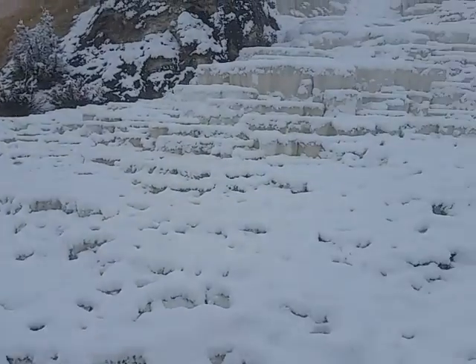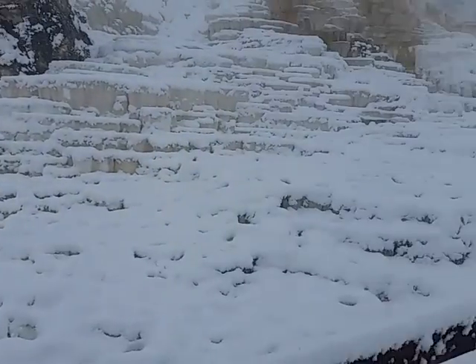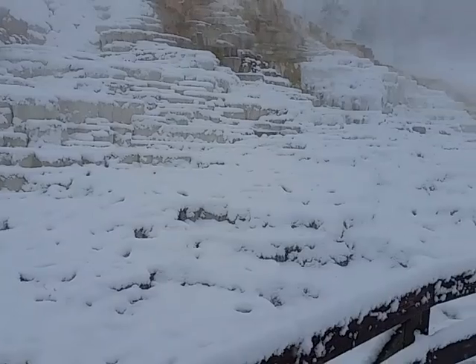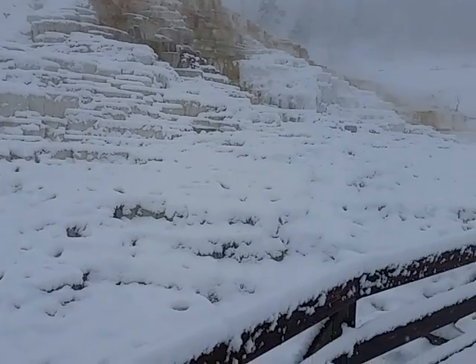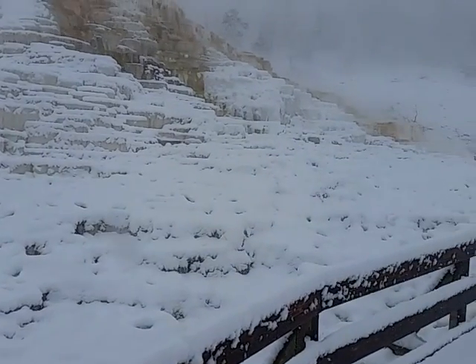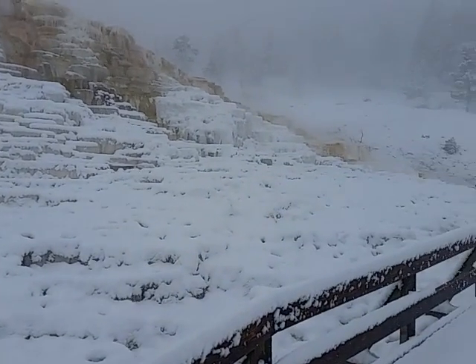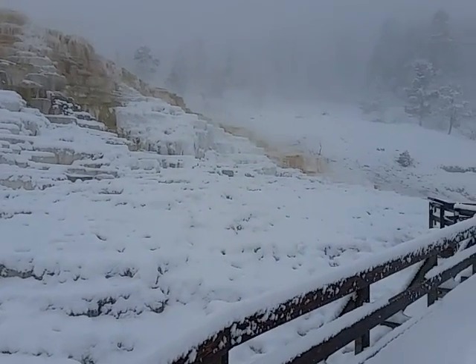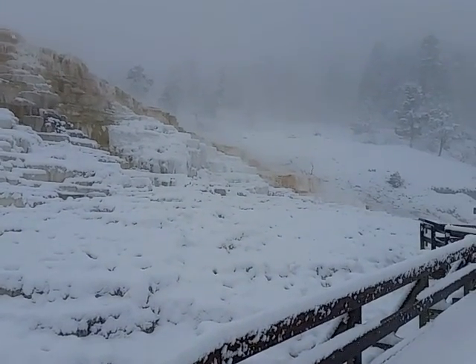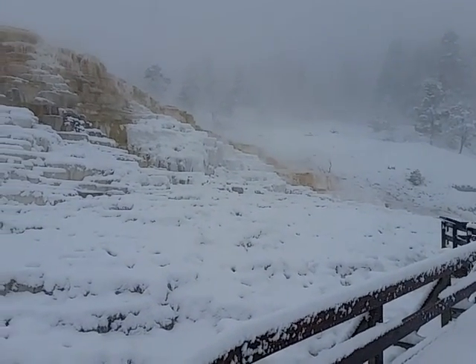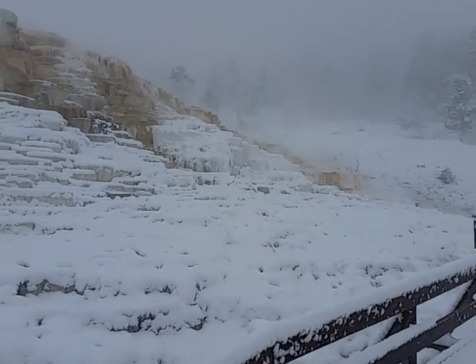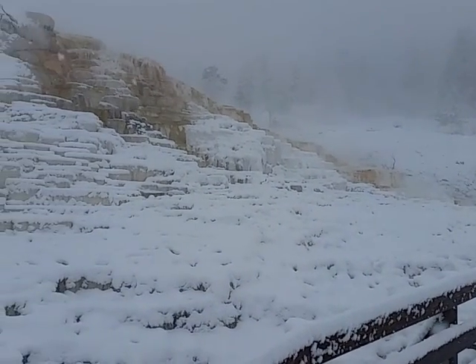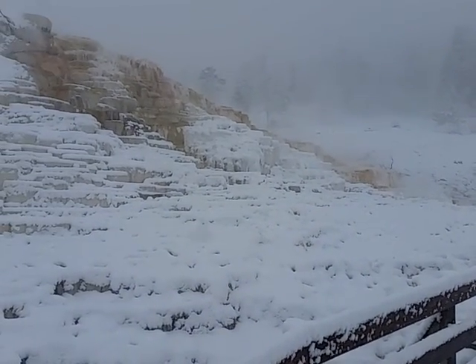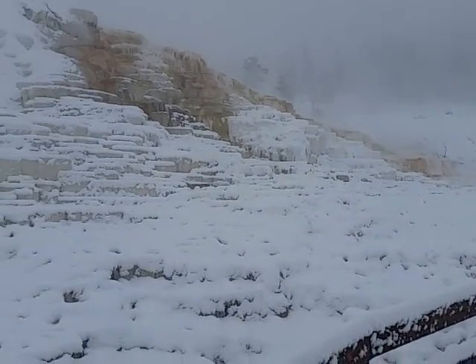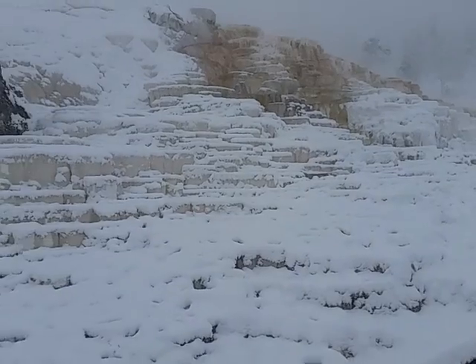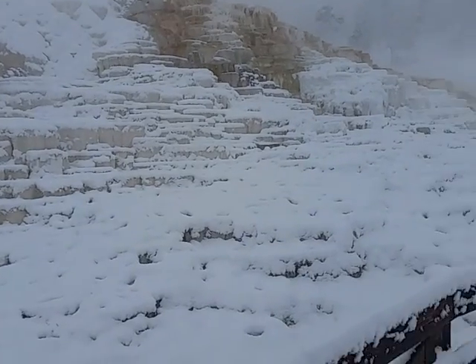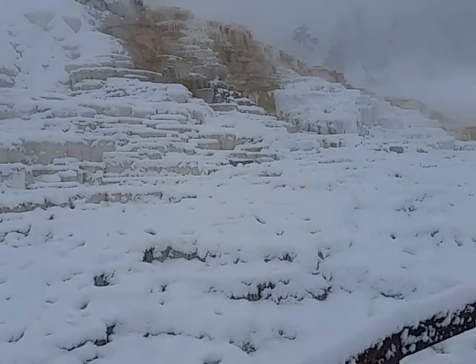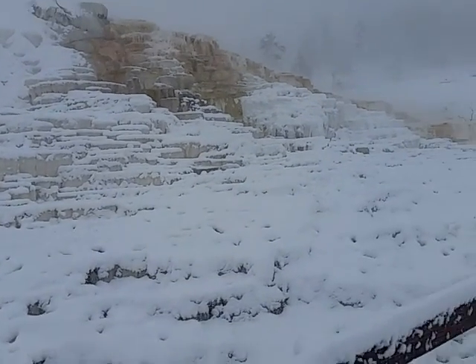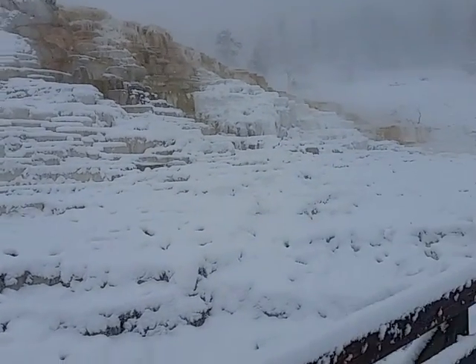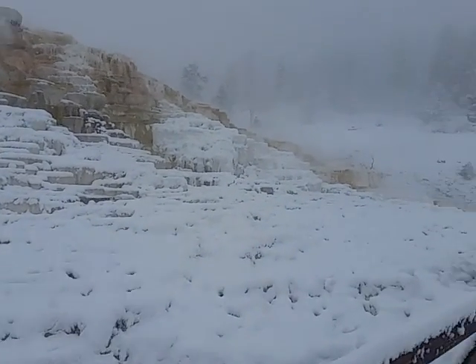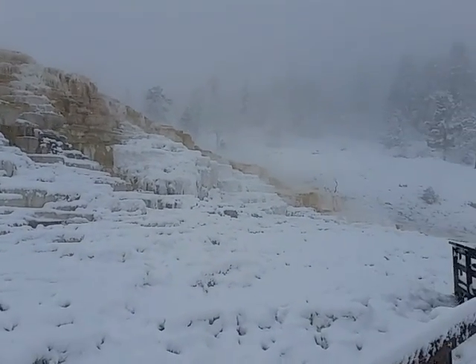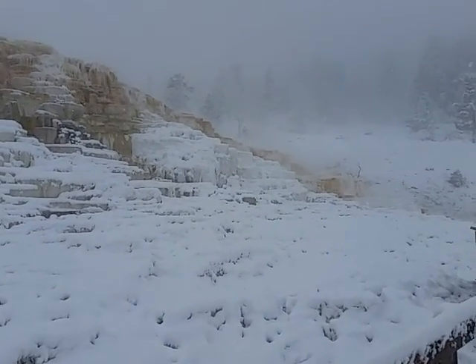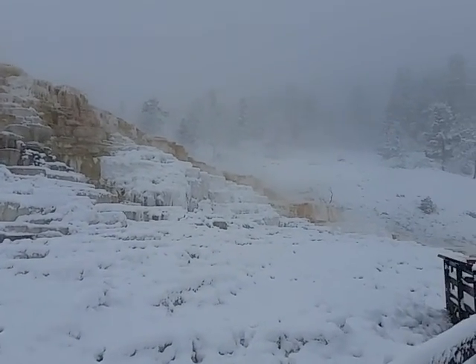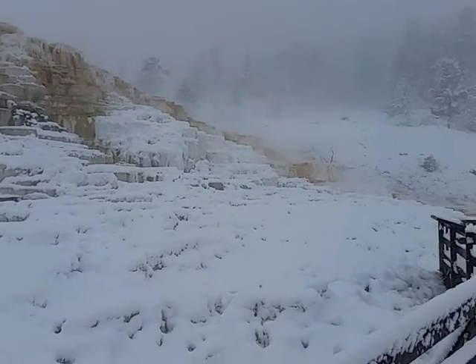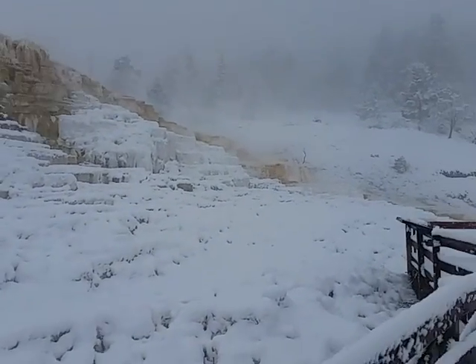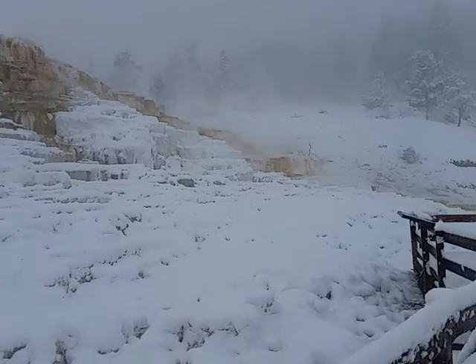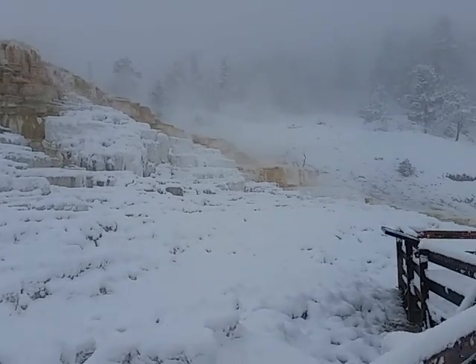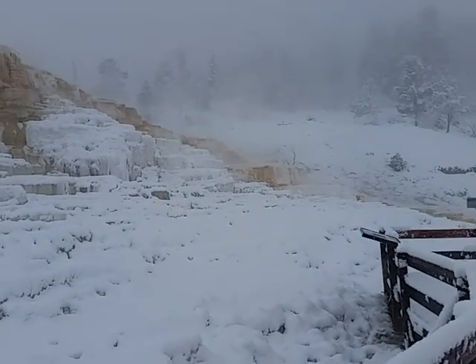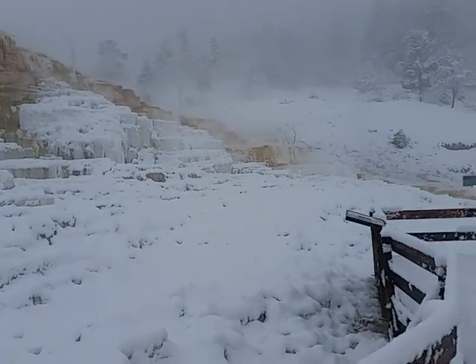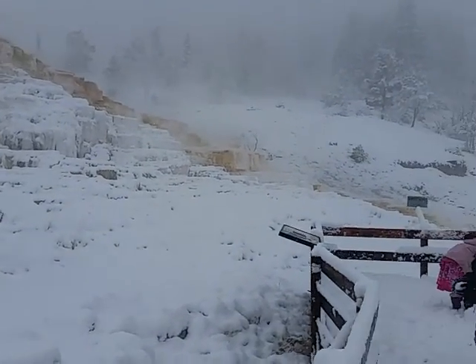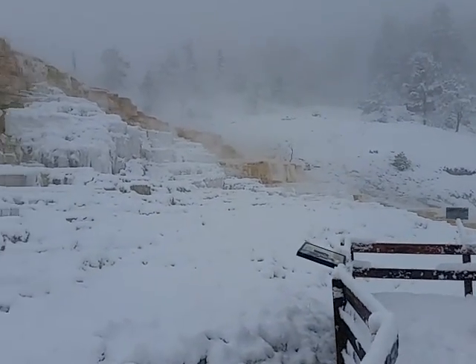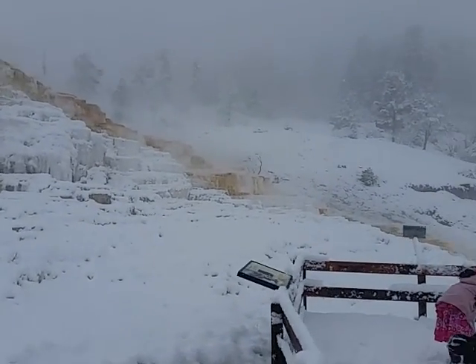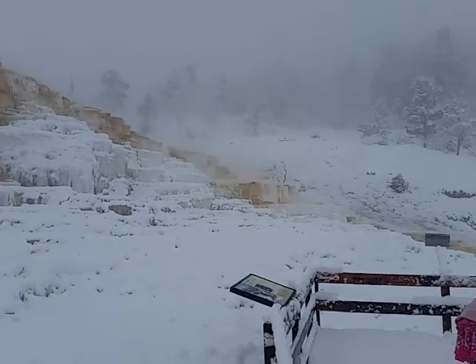There are a lot of bacteria living here — chemotrophs. We can even hear the water. Some of the flowing water has frozen again at different parts.